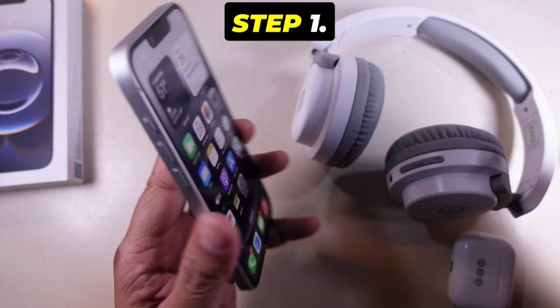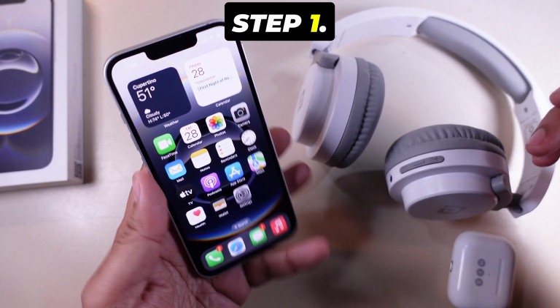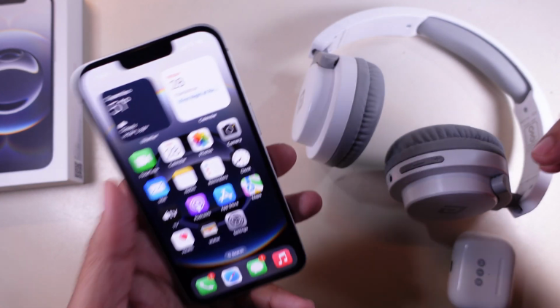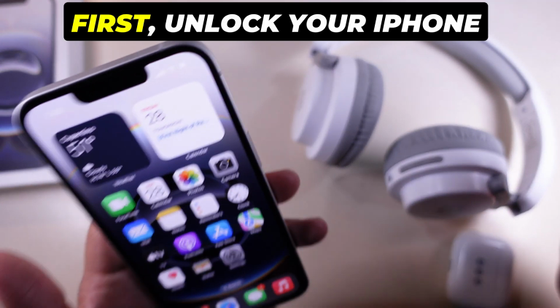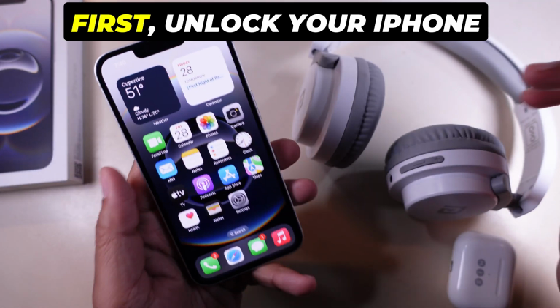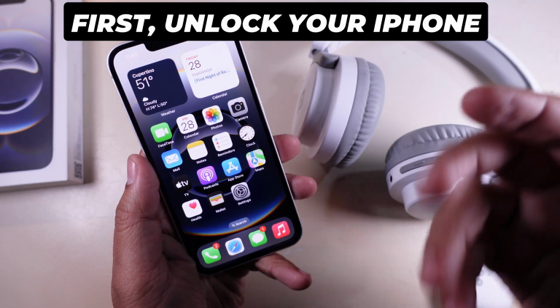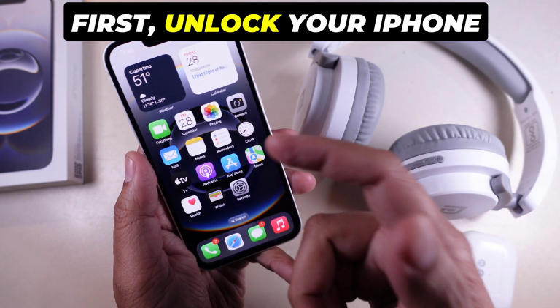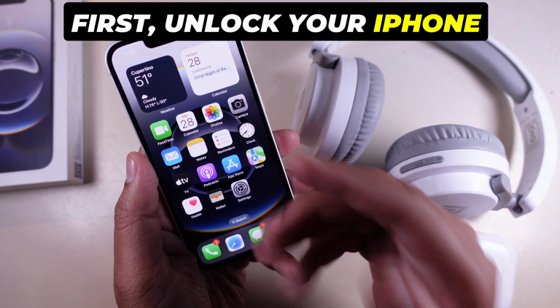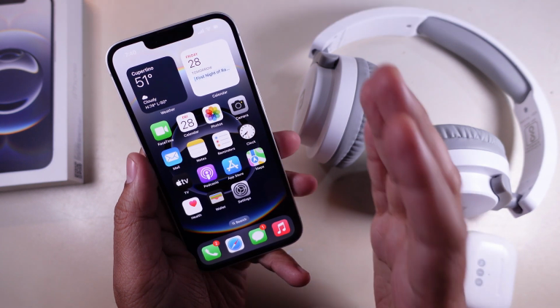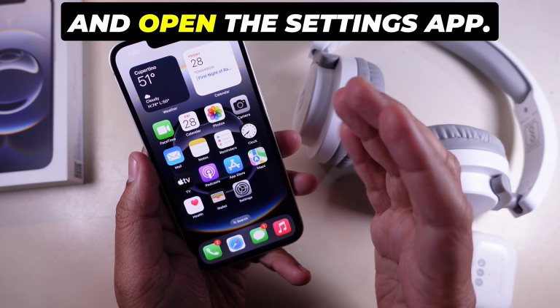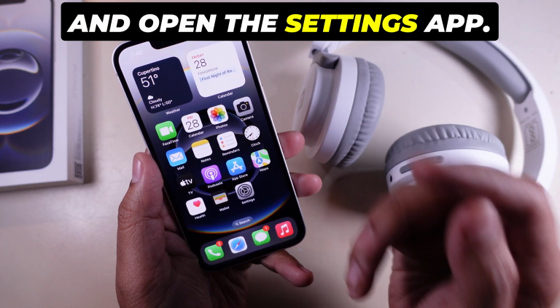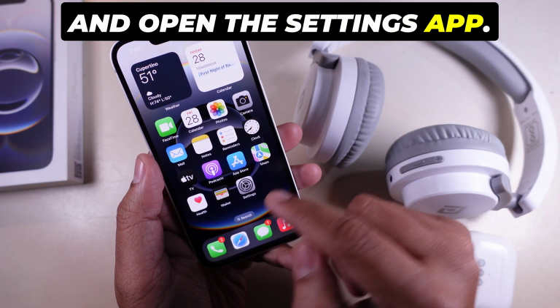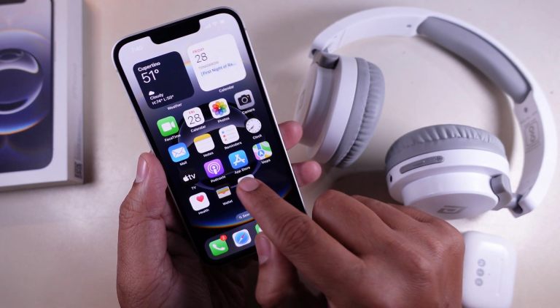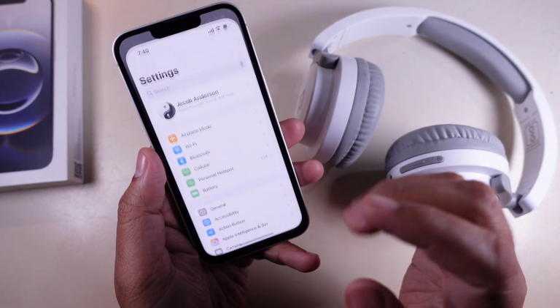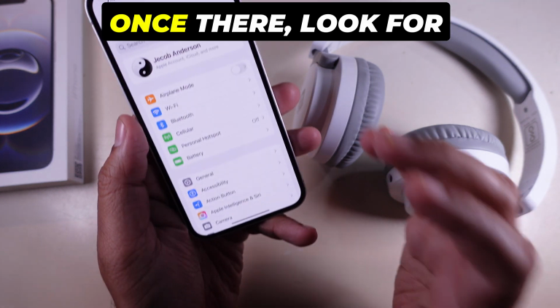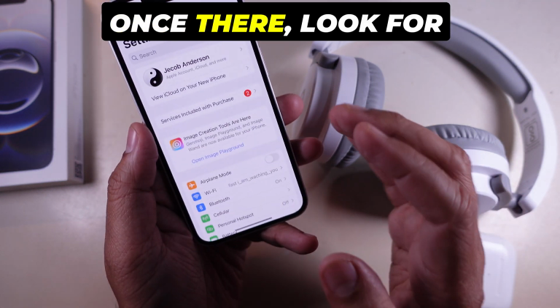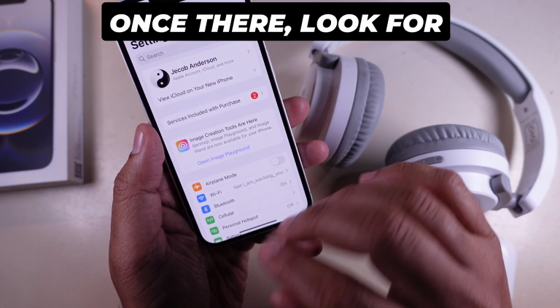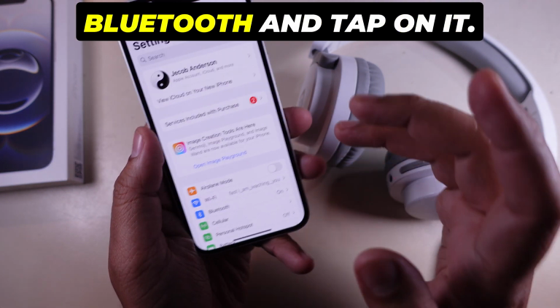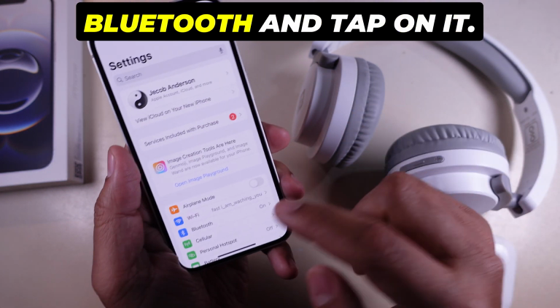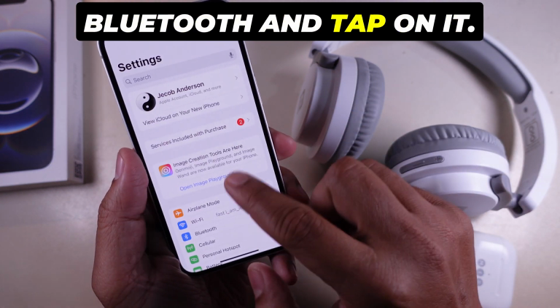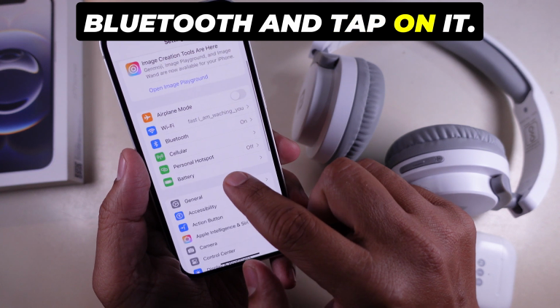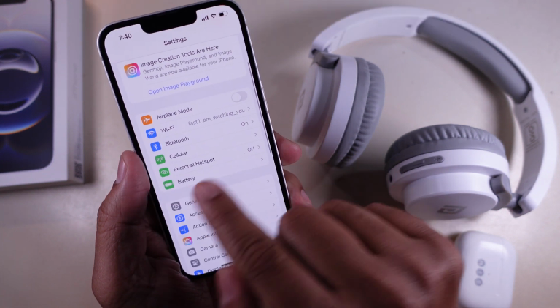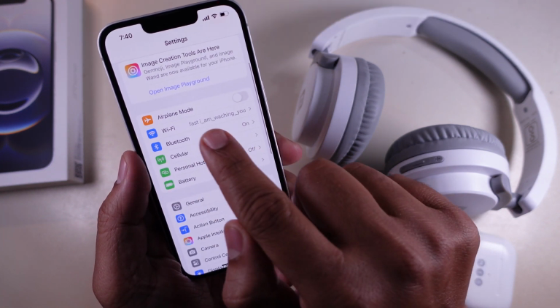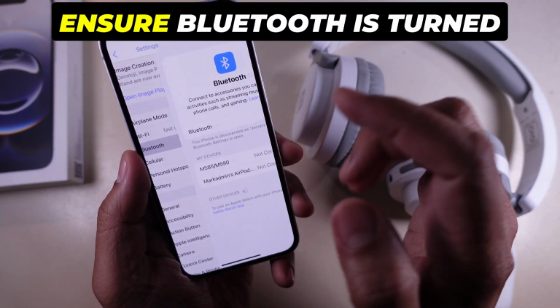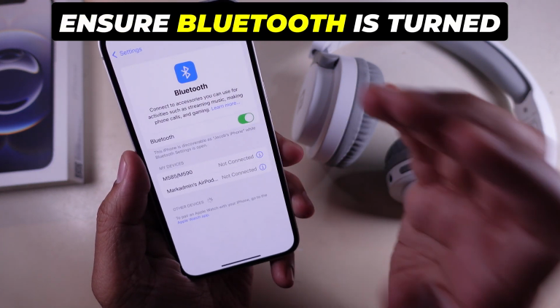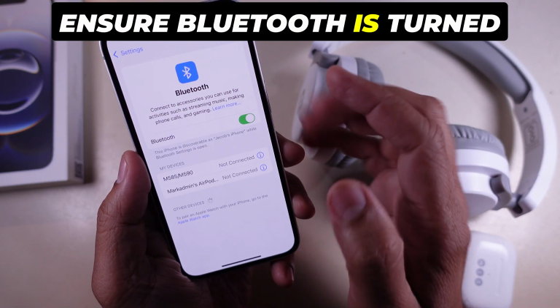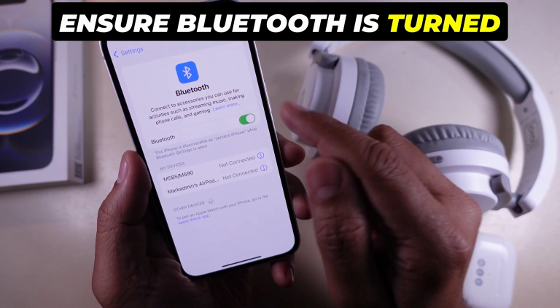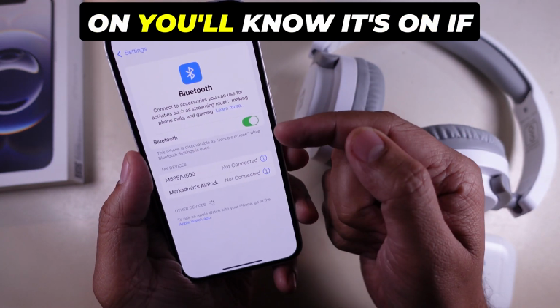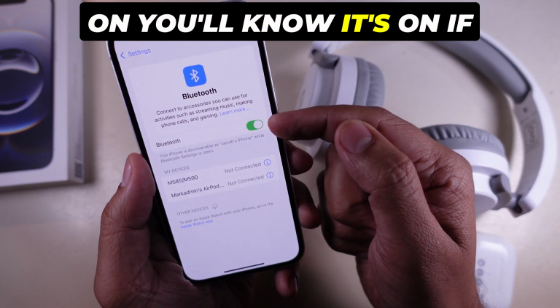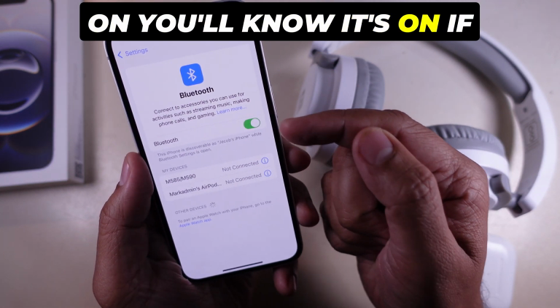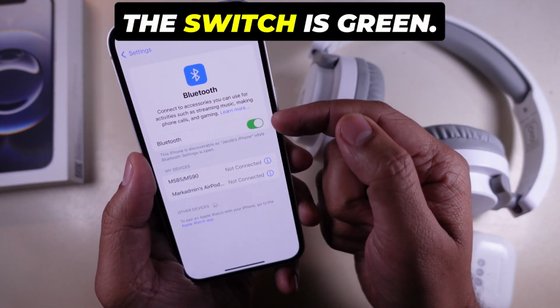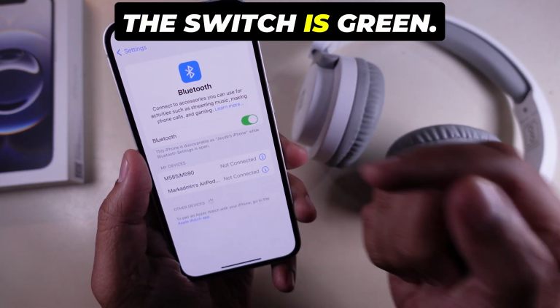Step 1. First, unlock your iPhone and open the Settings app. Once there, look for Bluetooth and tap on it. Ensure Bluetooth is turned on — you'll know it's on if the switch is green.